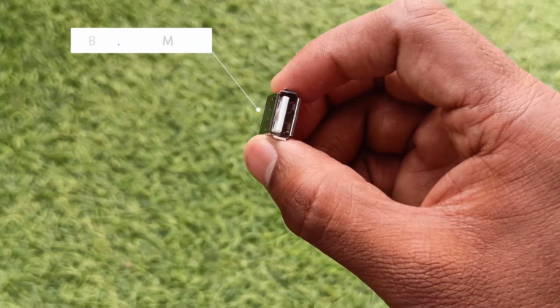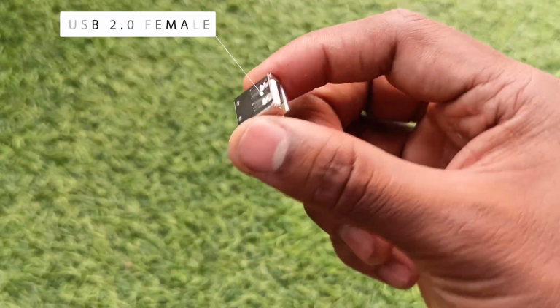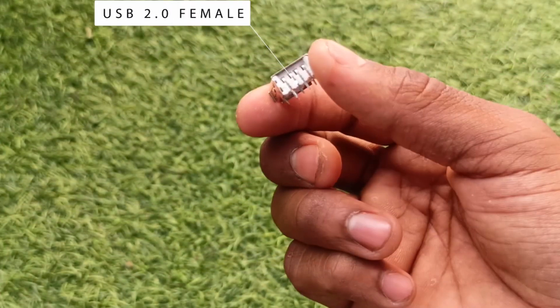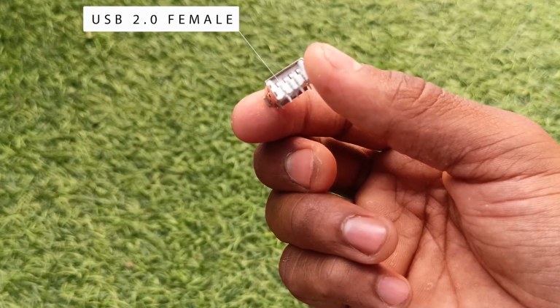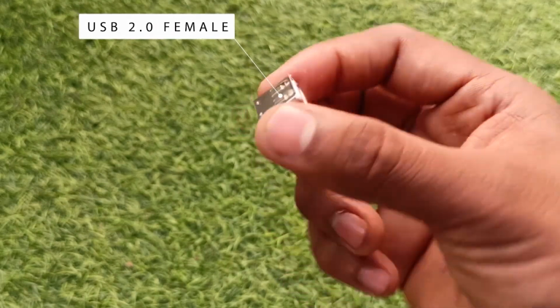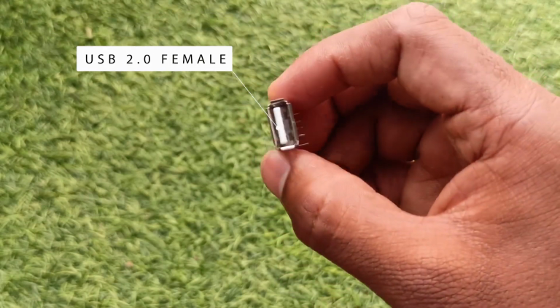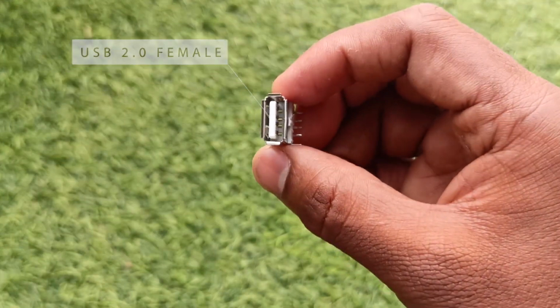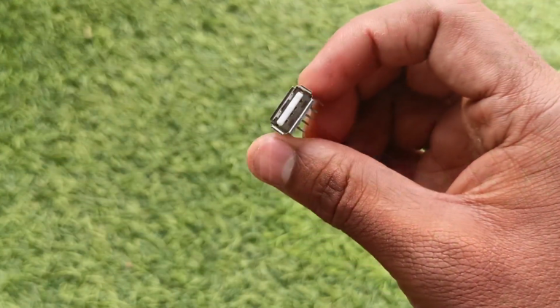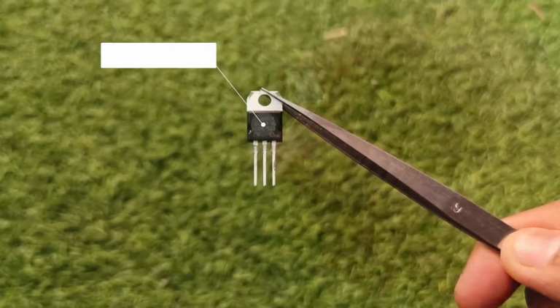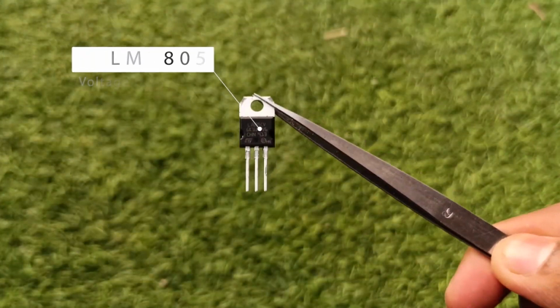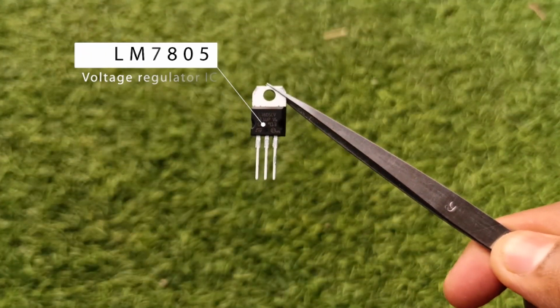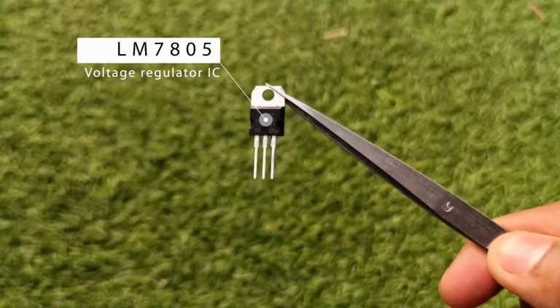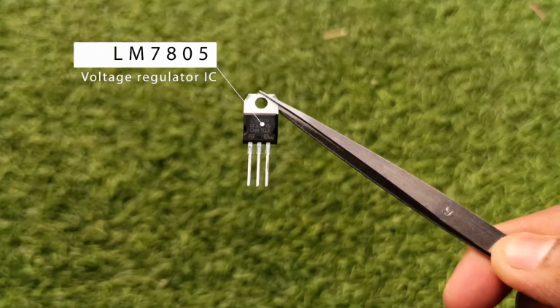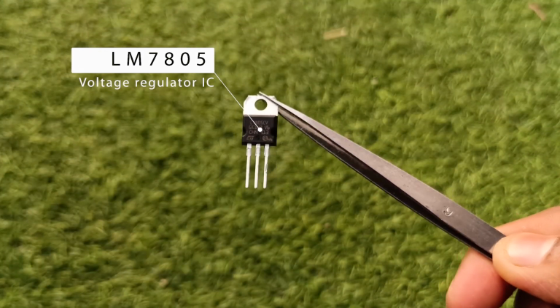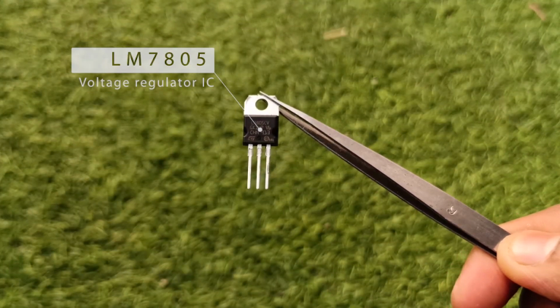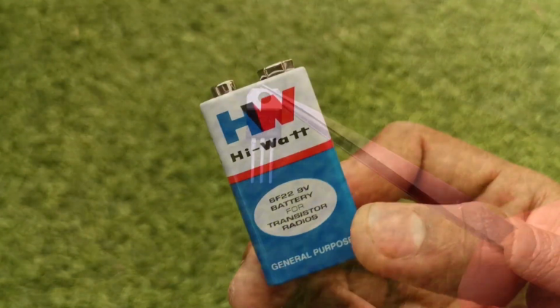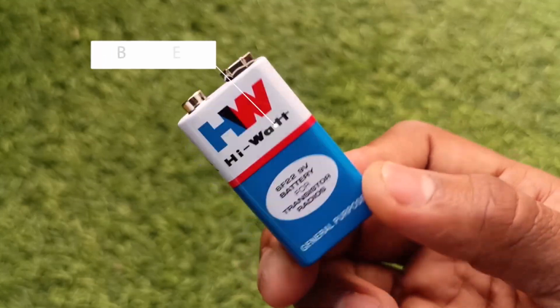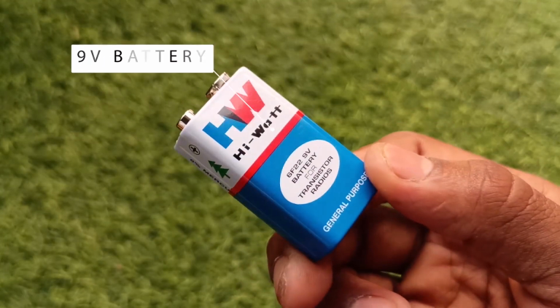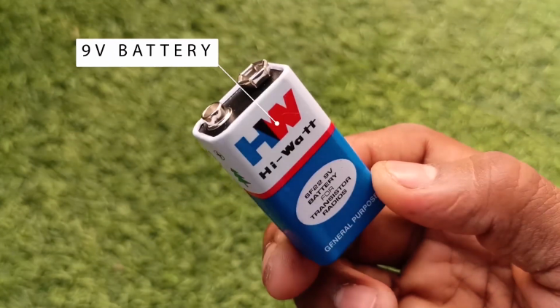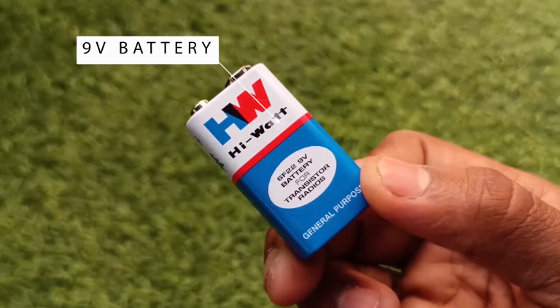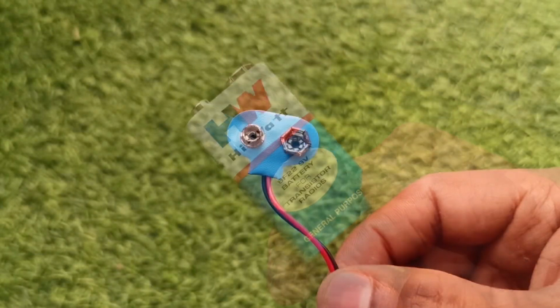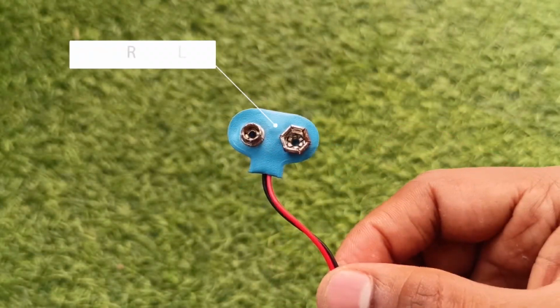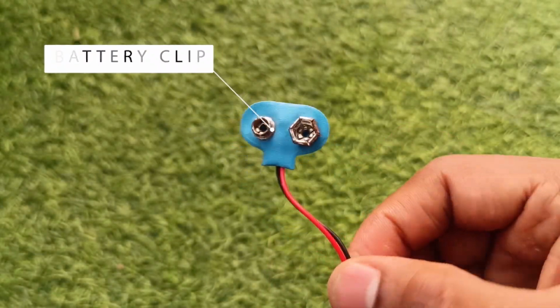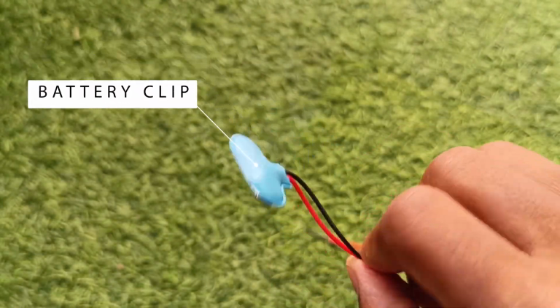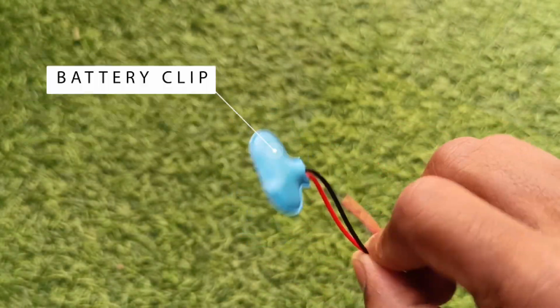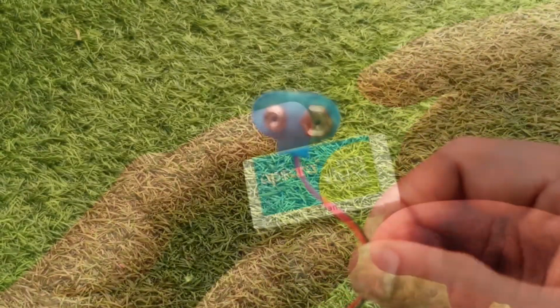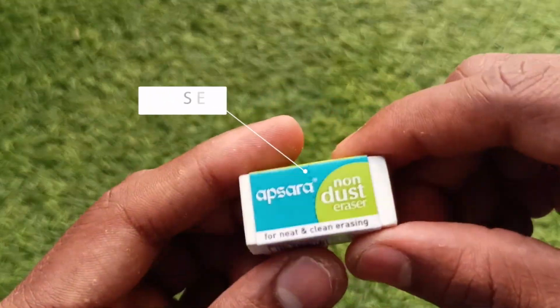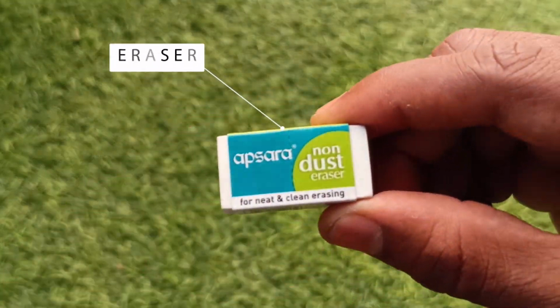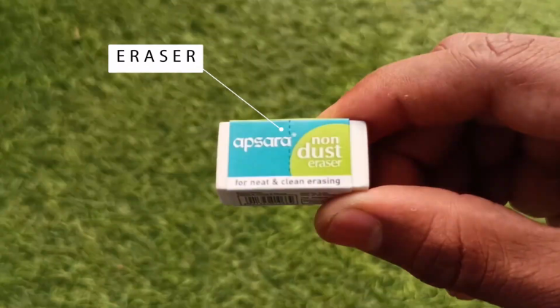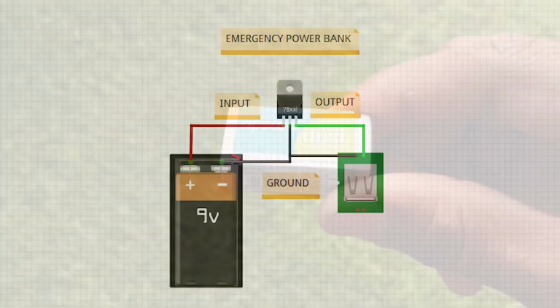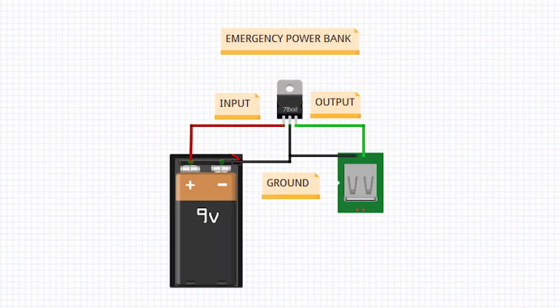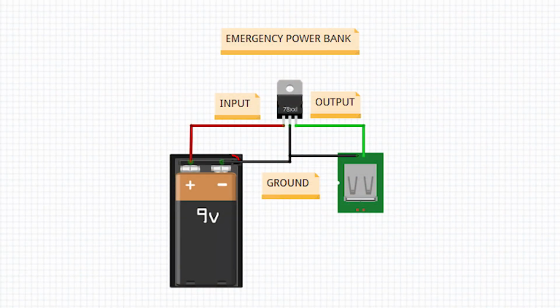Here are the components required: a USB female port to charge your phone, LM7805 voltage regulator IC, a battery, battery clip, and eraser of course.